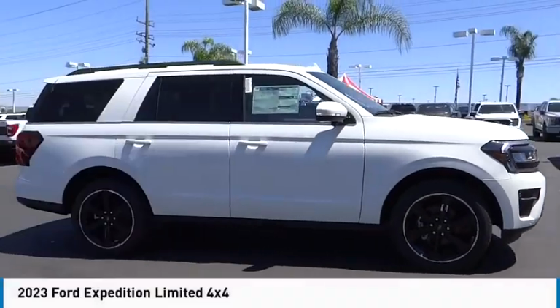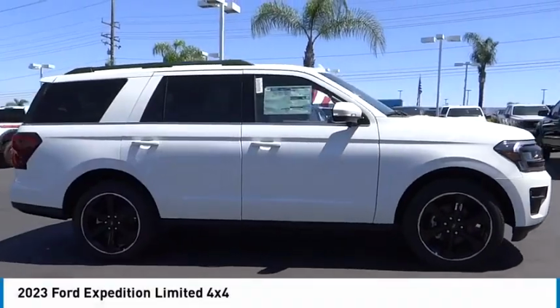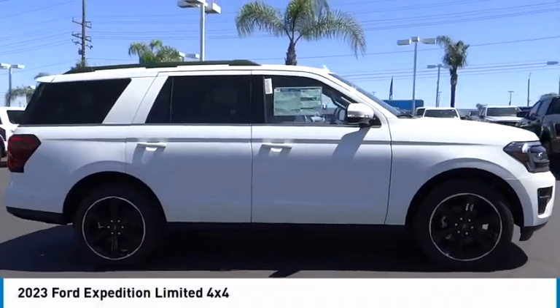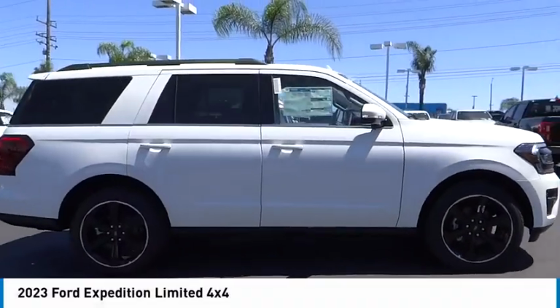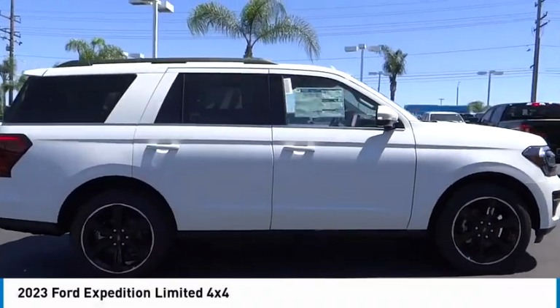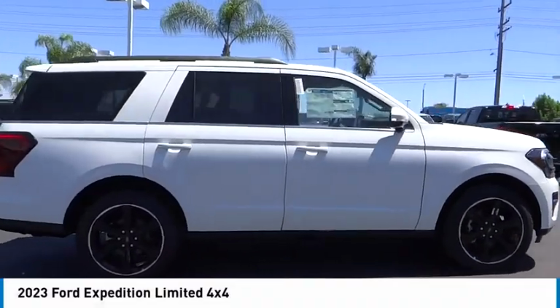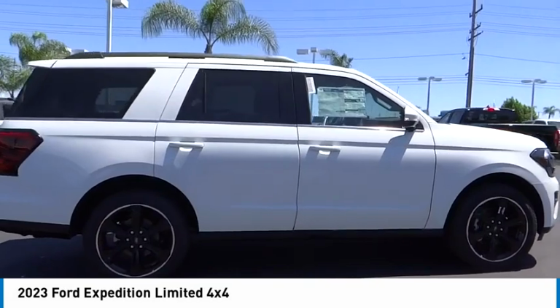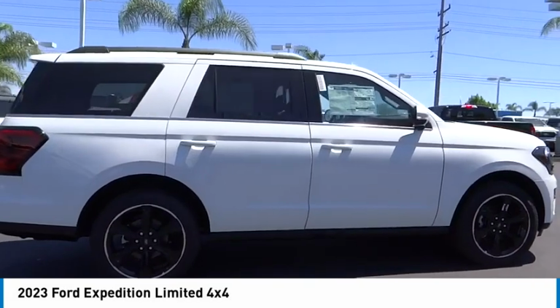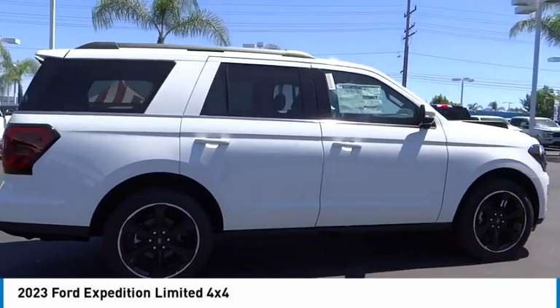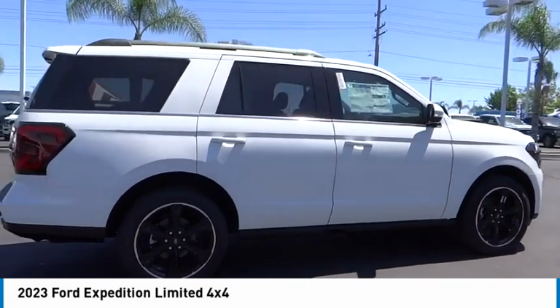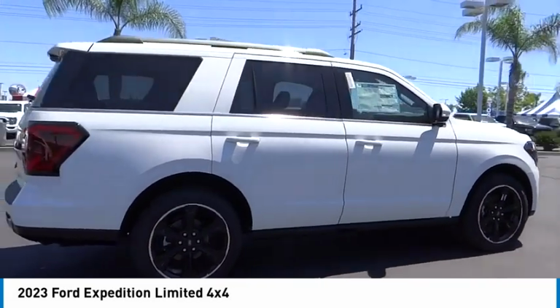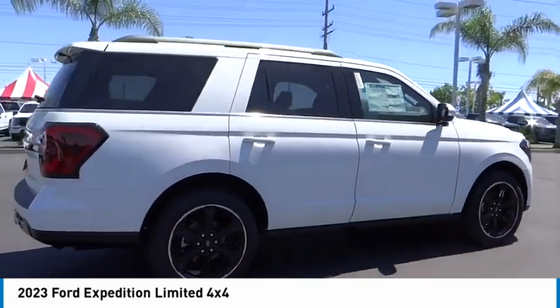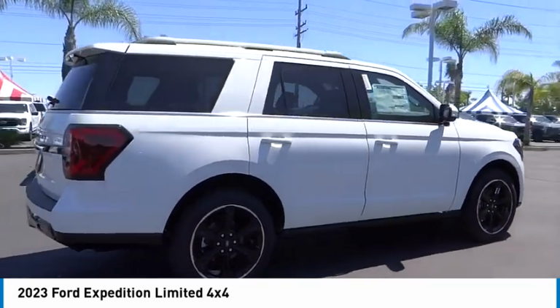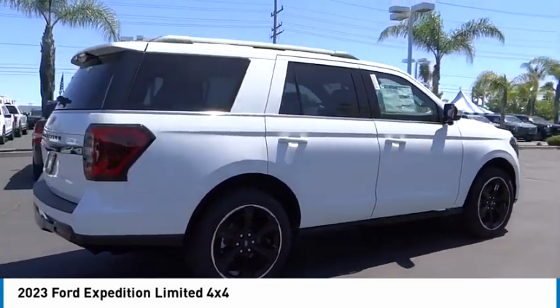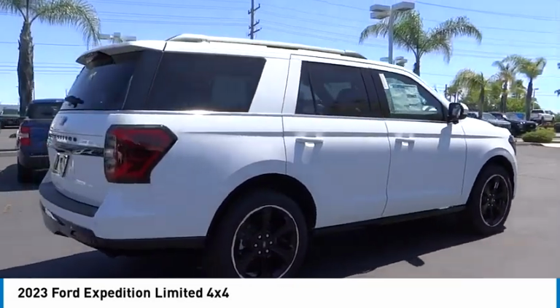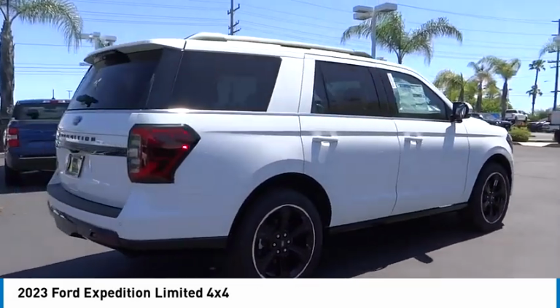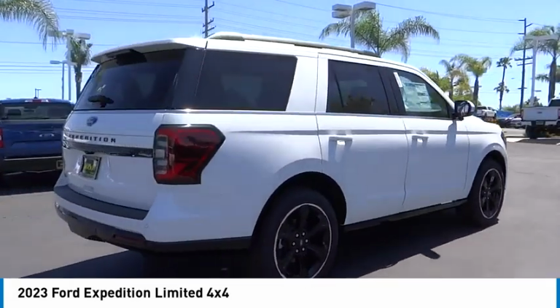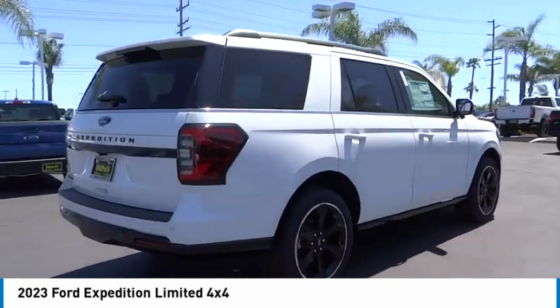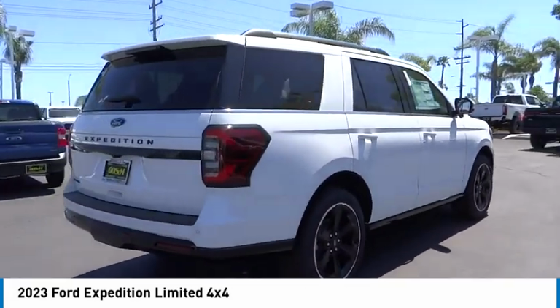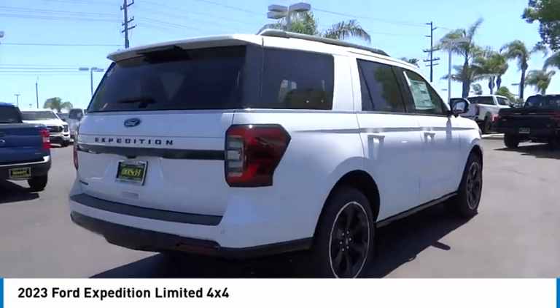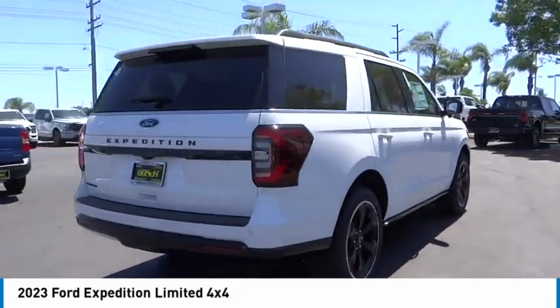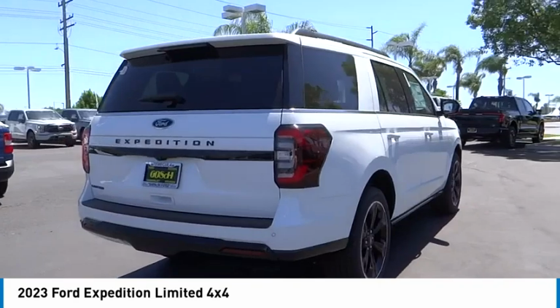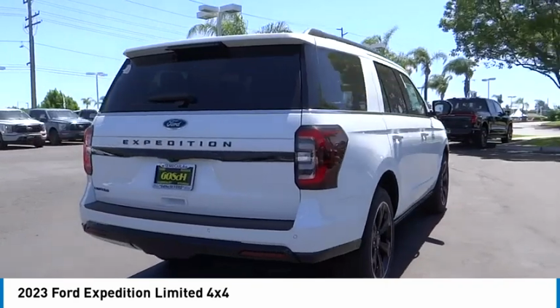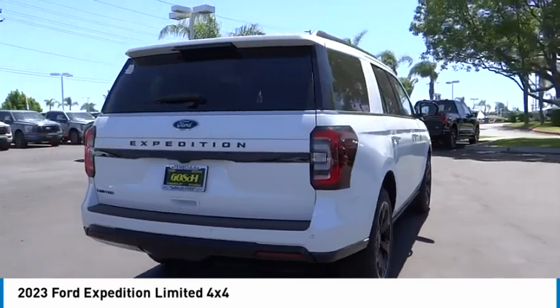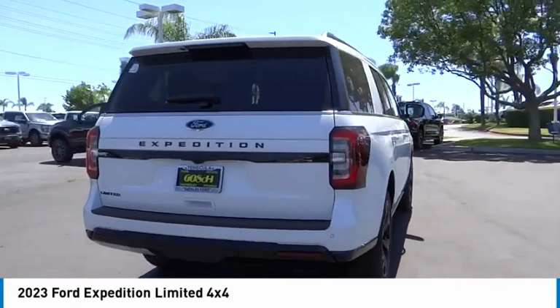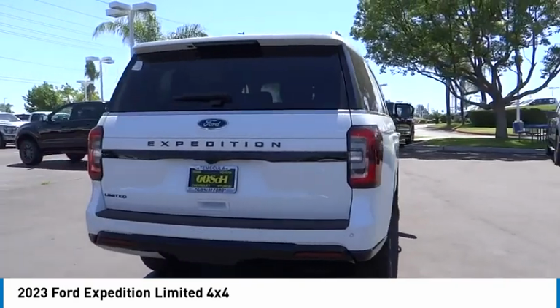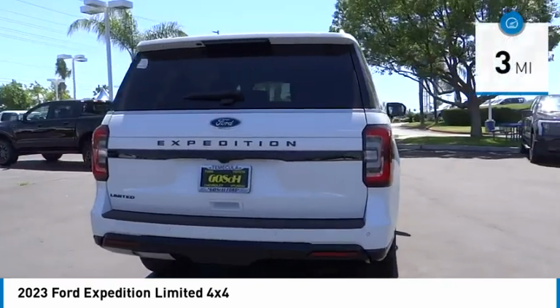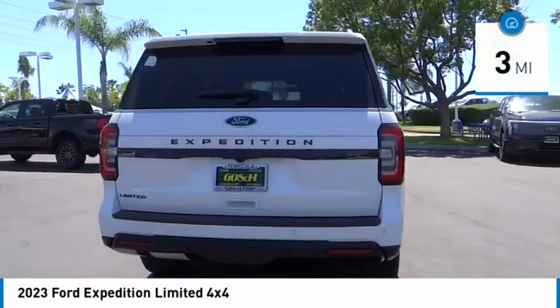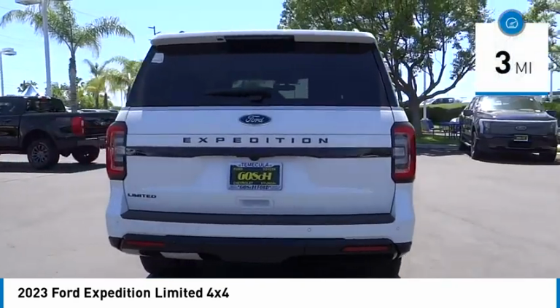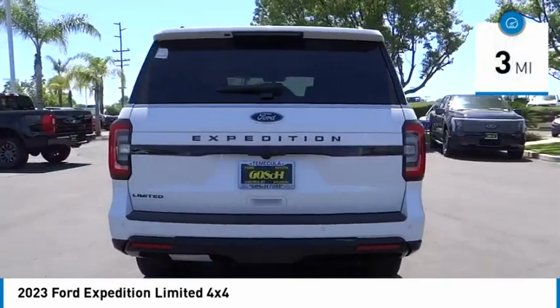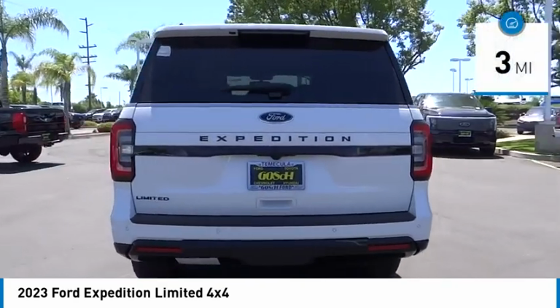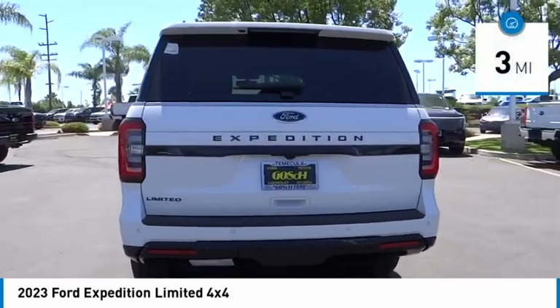Stop by and take a look at the 2023 Expedition. Powerful, controlled, resourceful. Expedition. This vehicle has less than 100 miles.